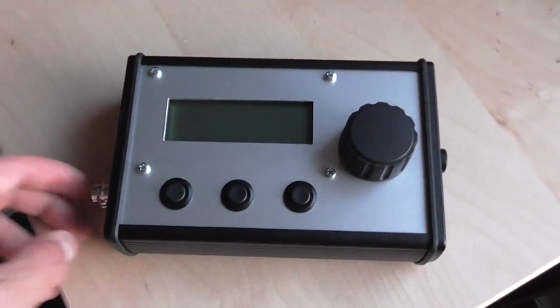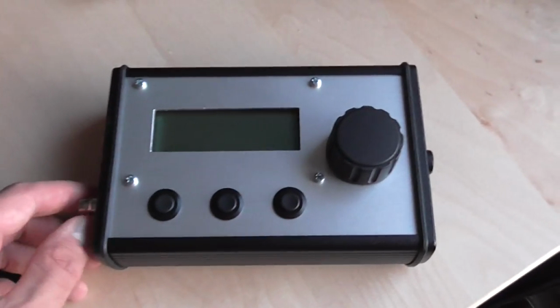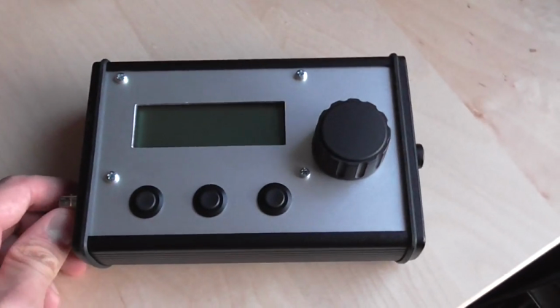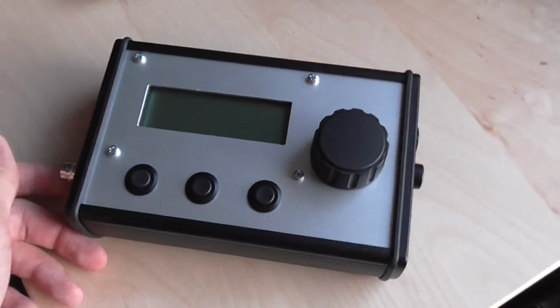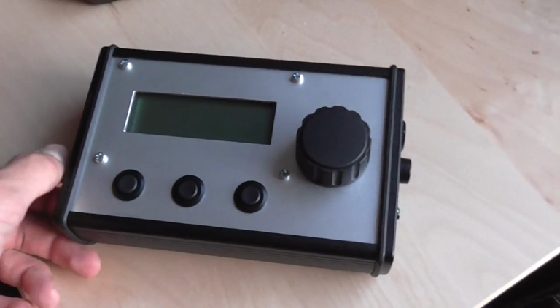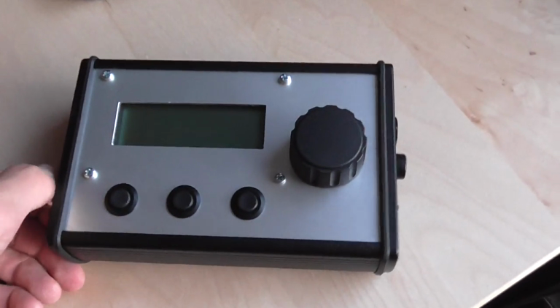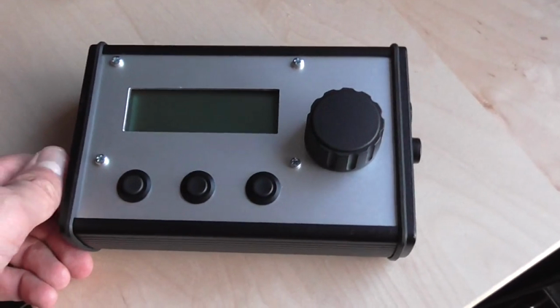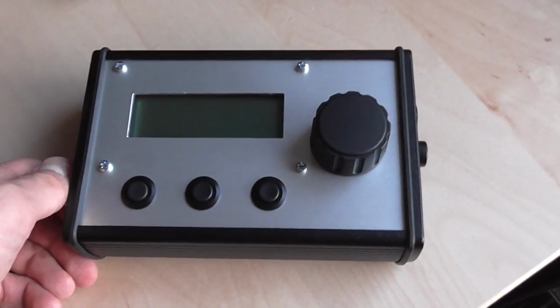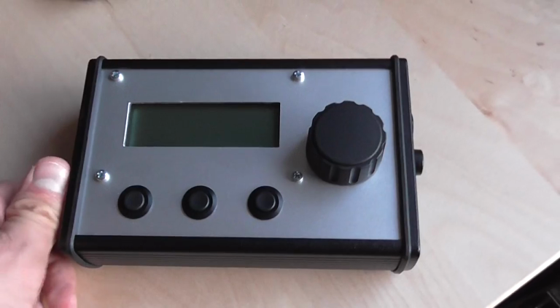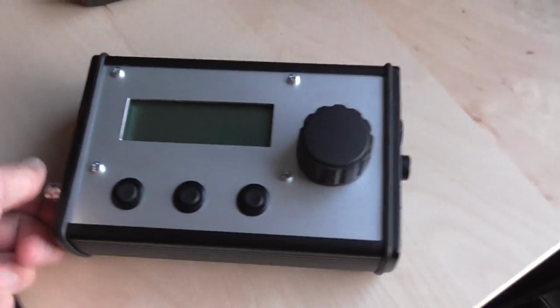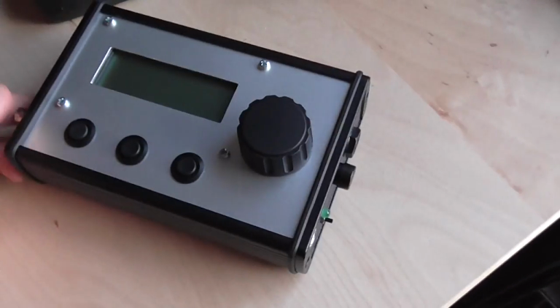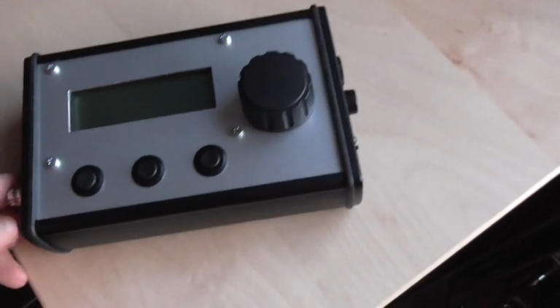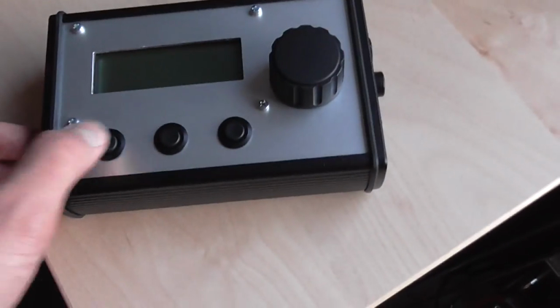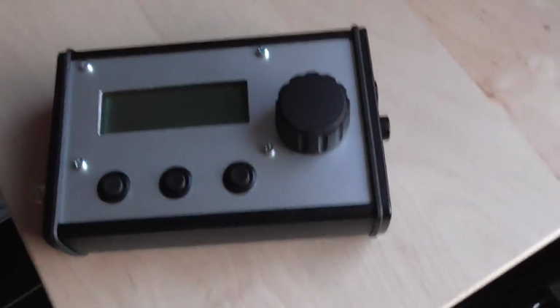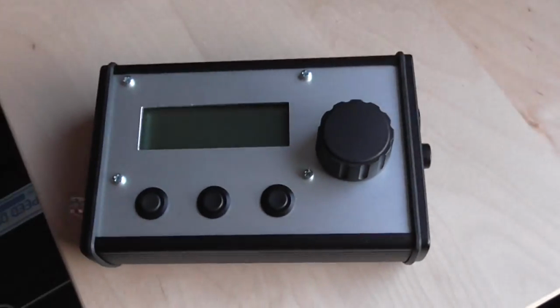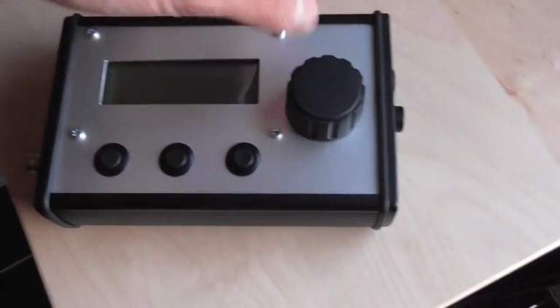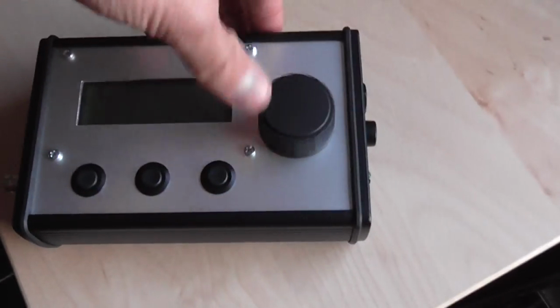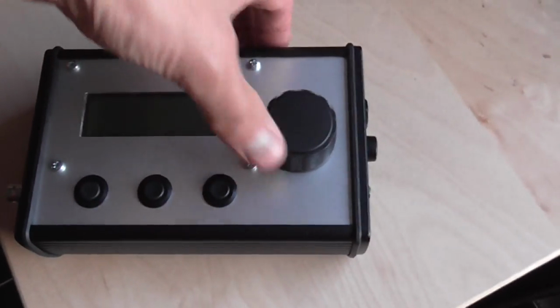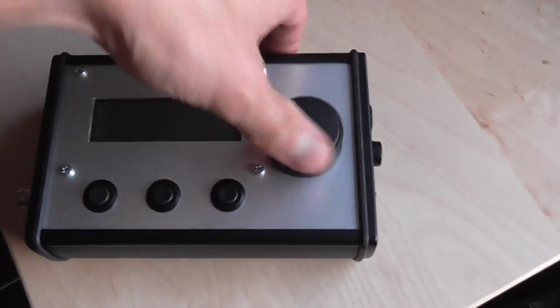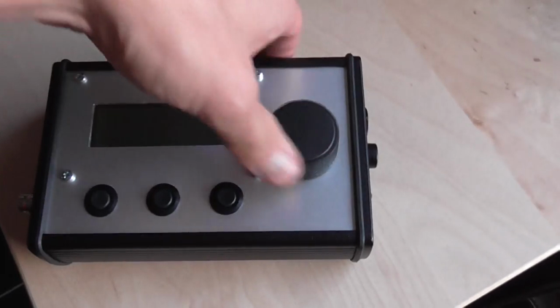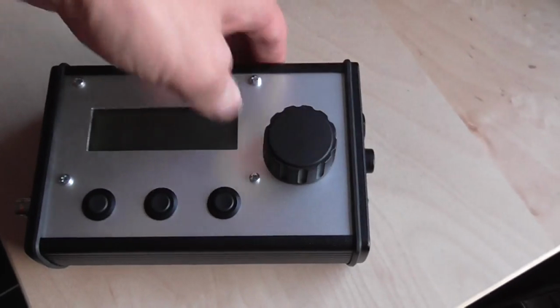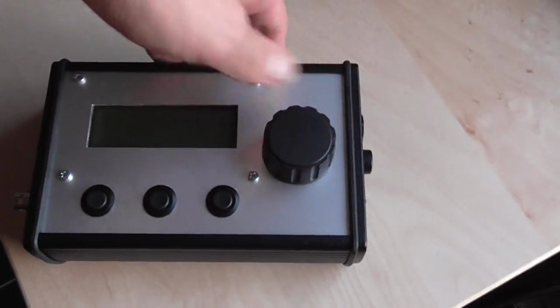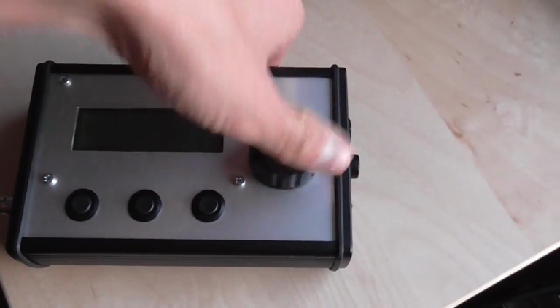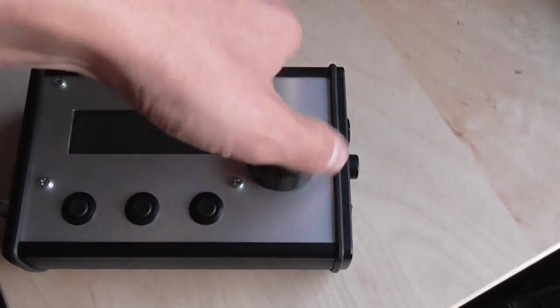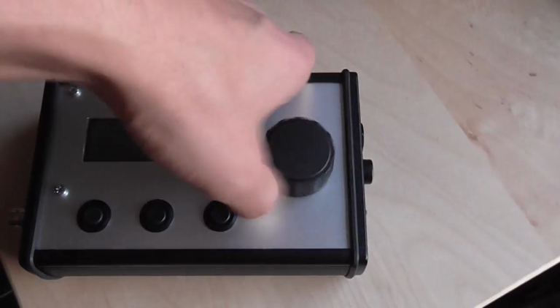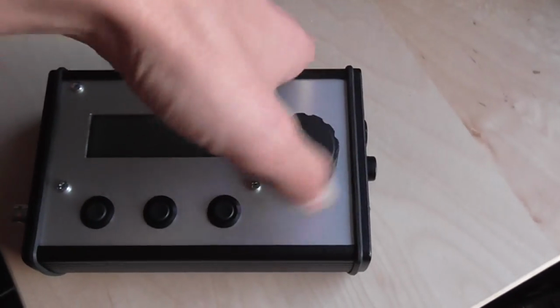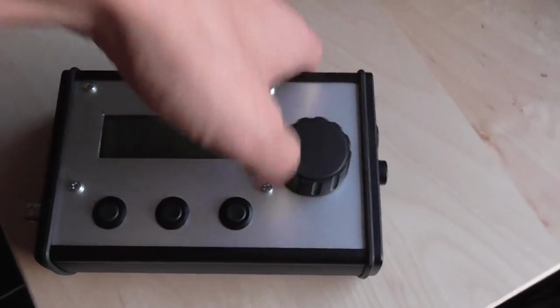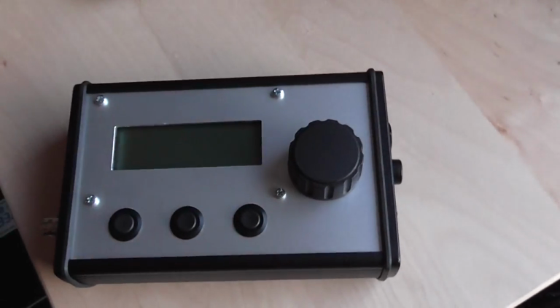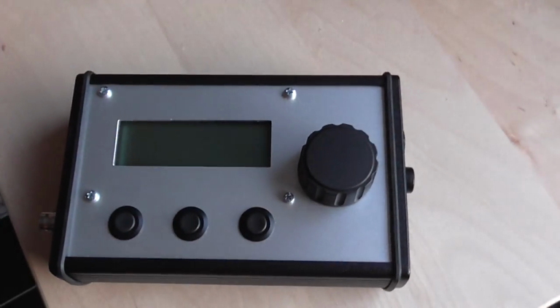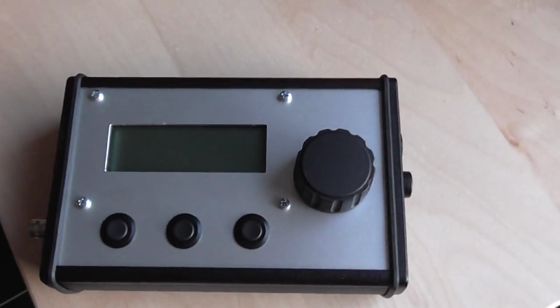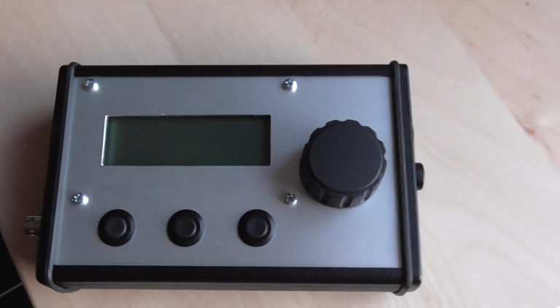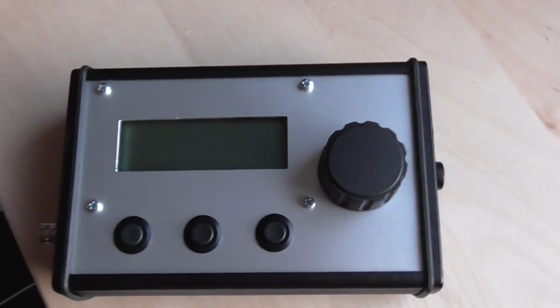Here's an Arduino-based DDS VFO I'm working on. It's a pretty neat little thing. I've got three navigation buttons, and a rotary encoder — quite a nice optical one. It's from the 80s or something, and I found it in an old piece of test gear.